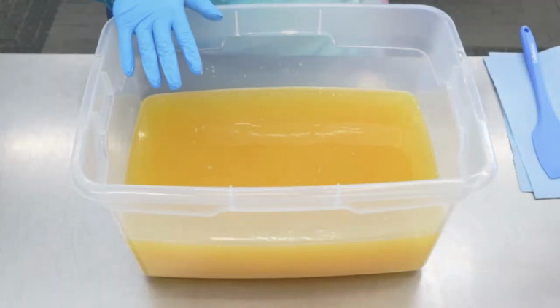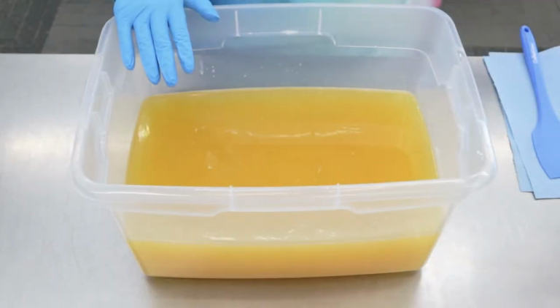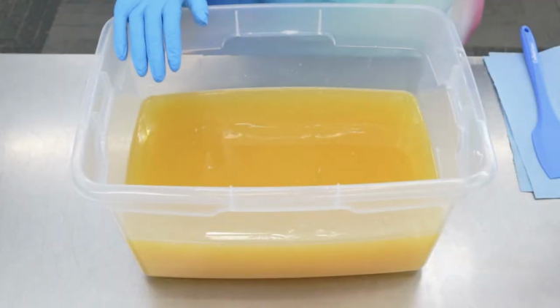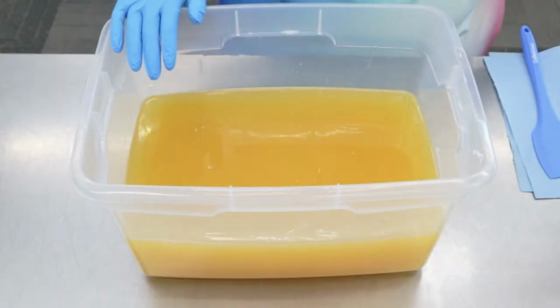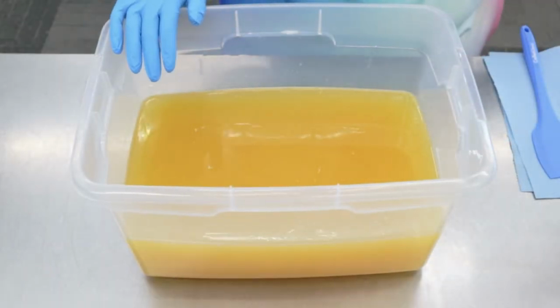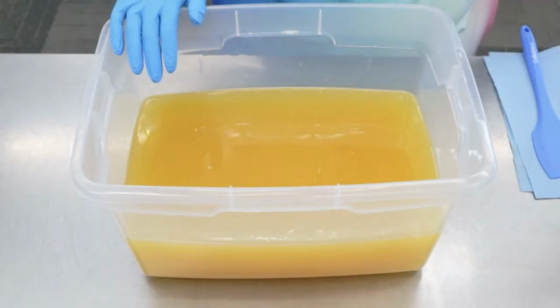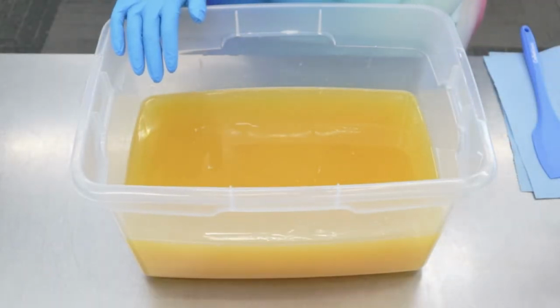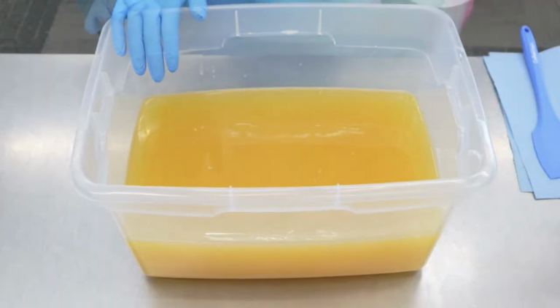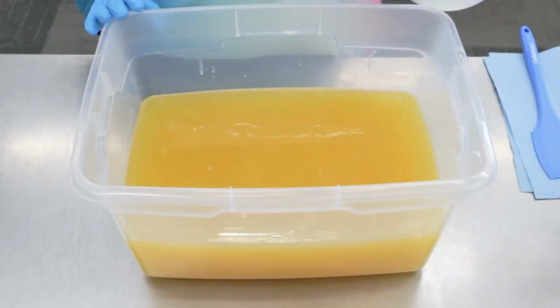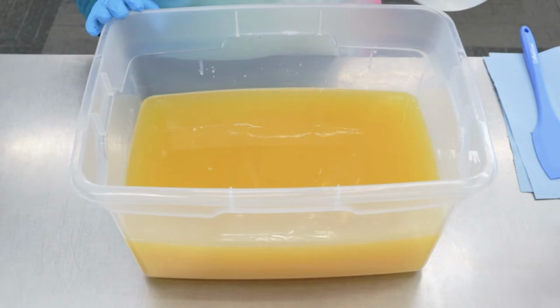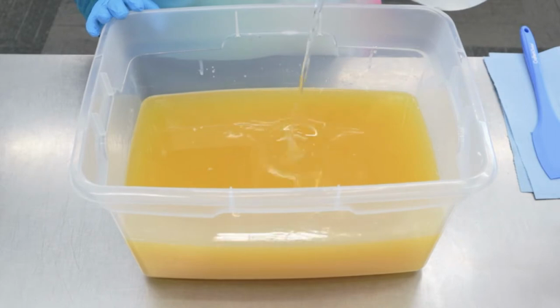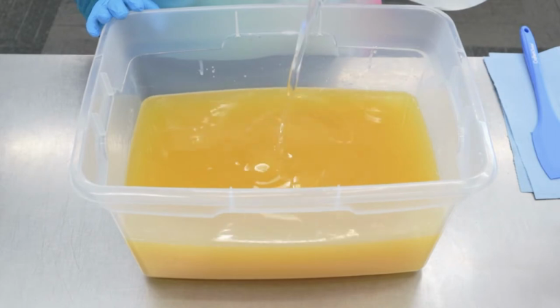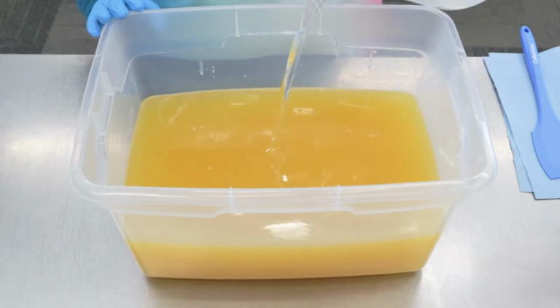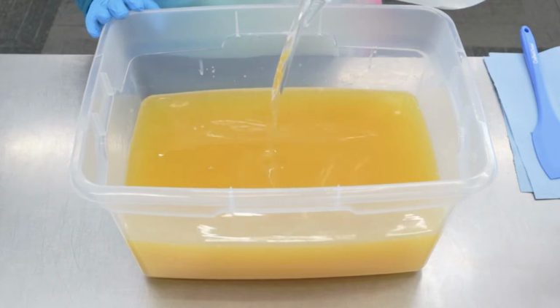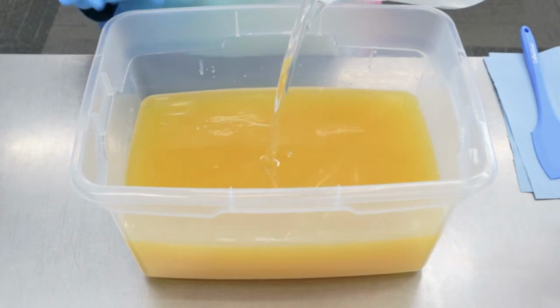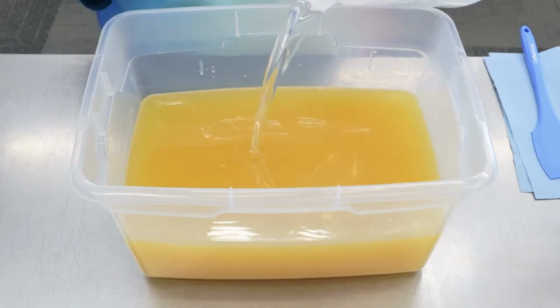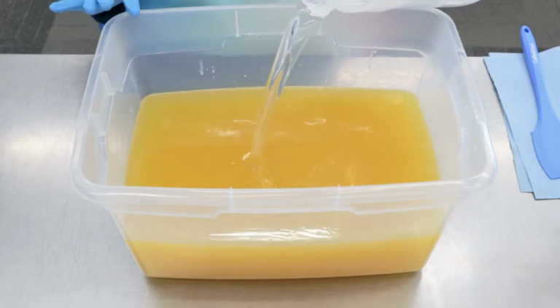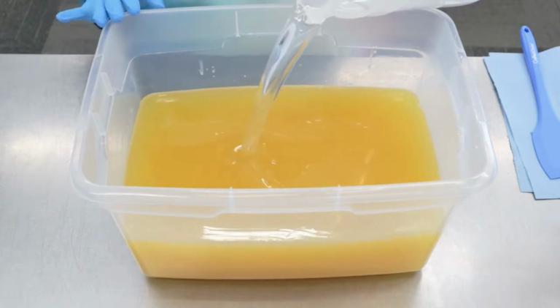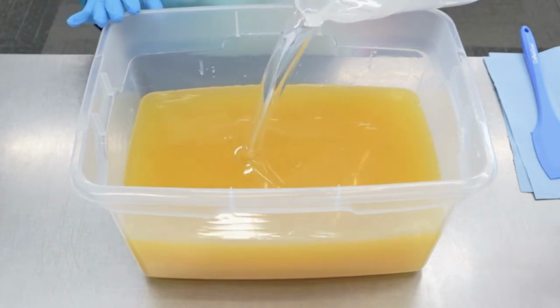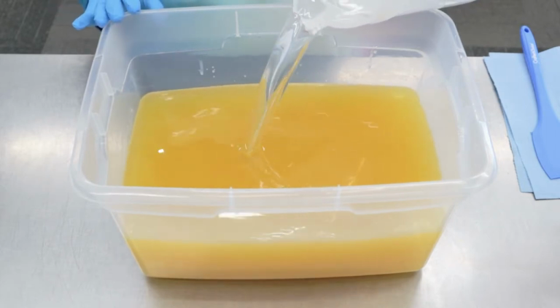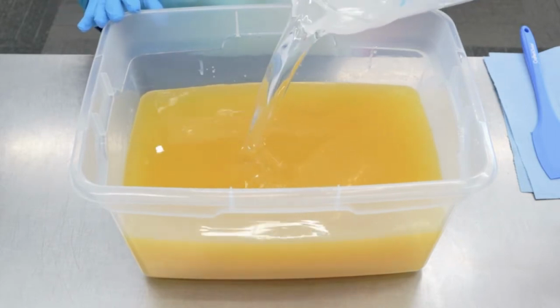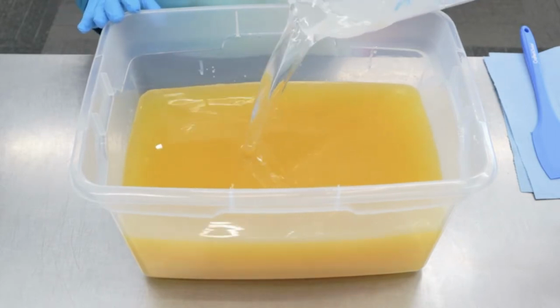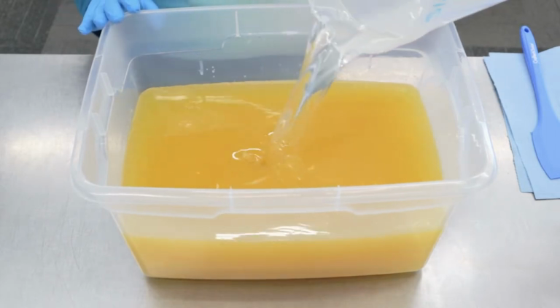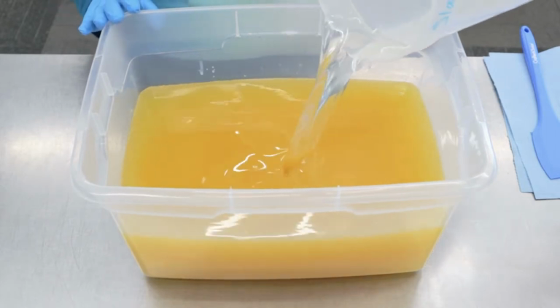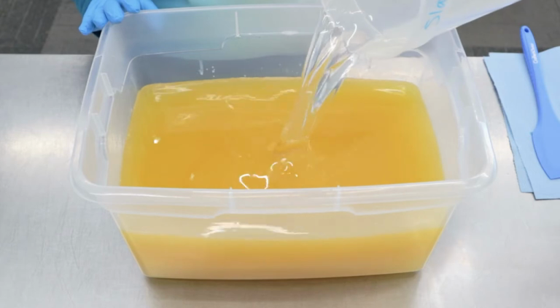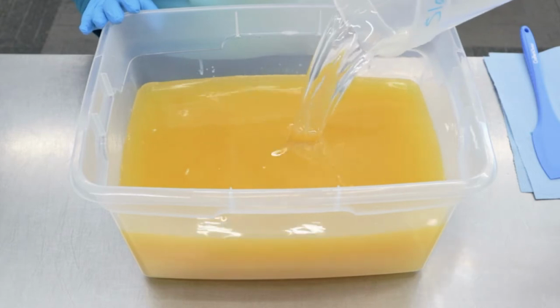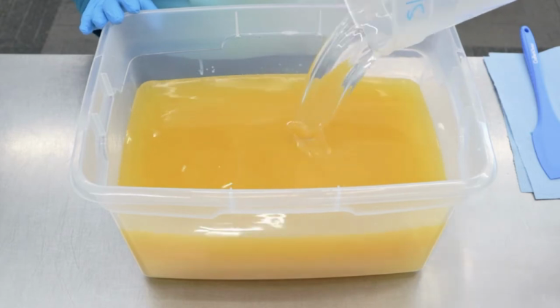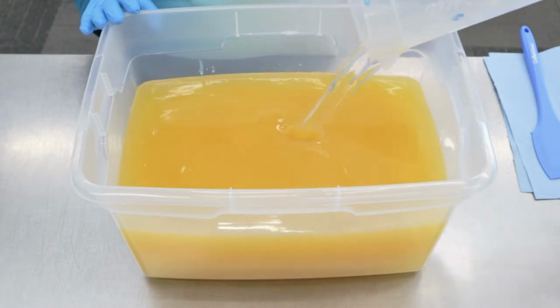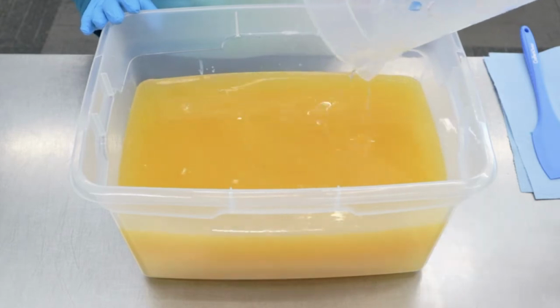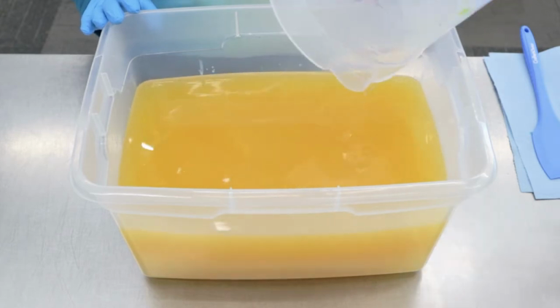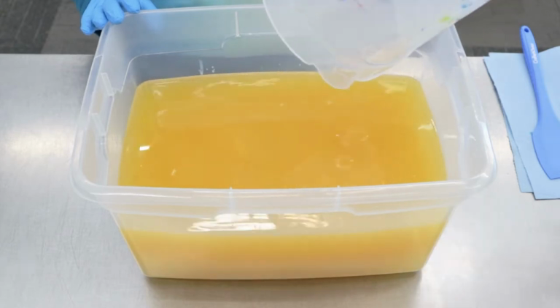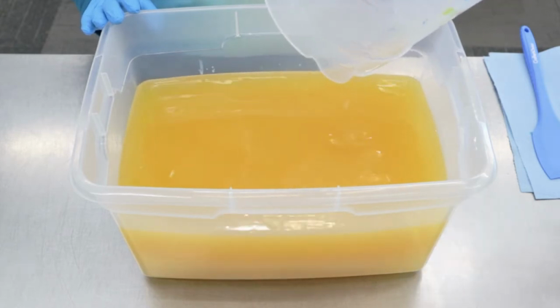In this bucket we've got our coconut, olive, castor, and certified sustainable palm oil. I'm adding in our lye water solution, and we're just going to blend that up until combined.